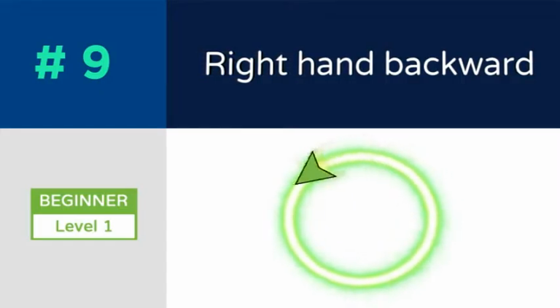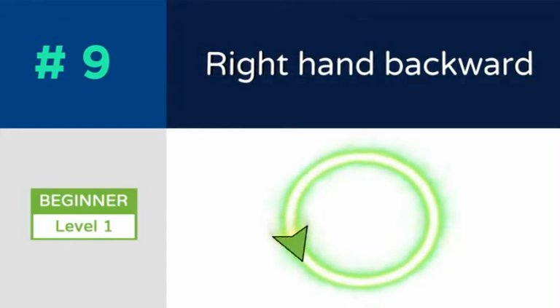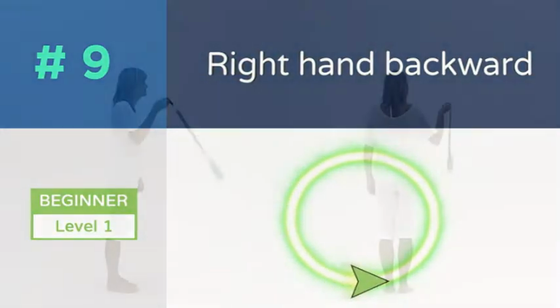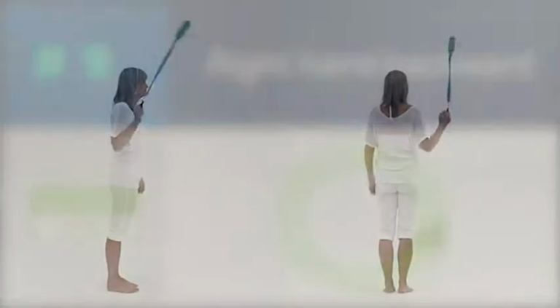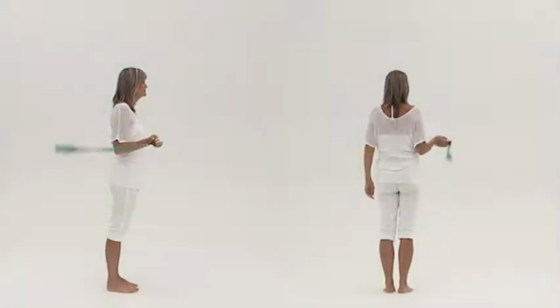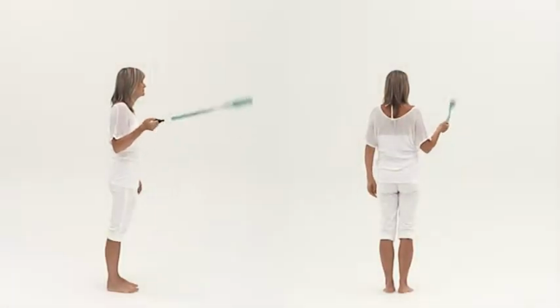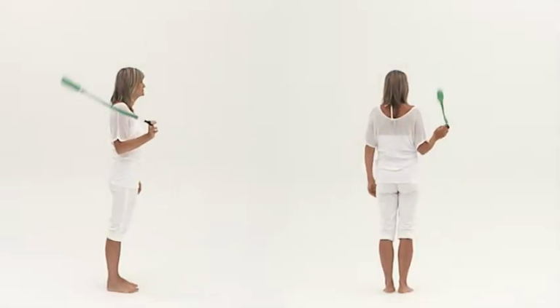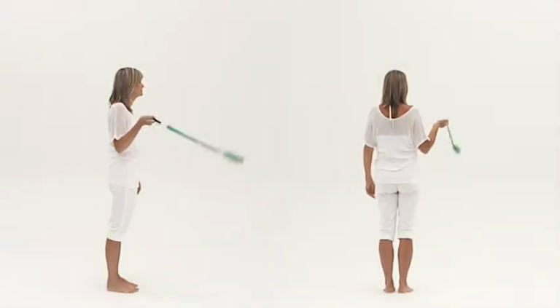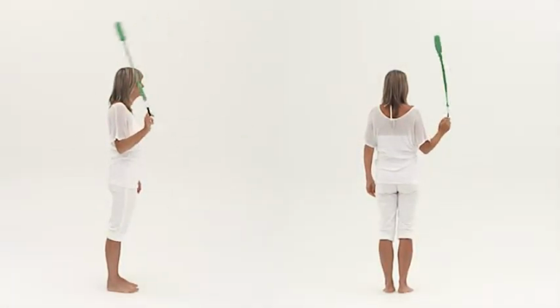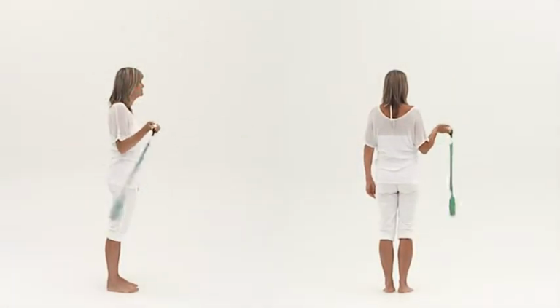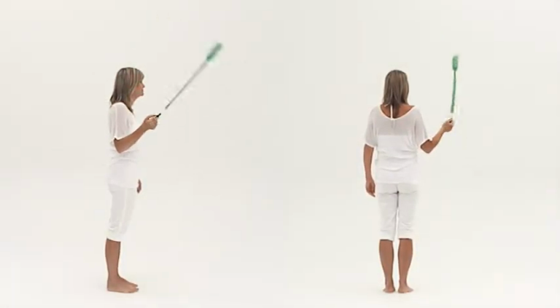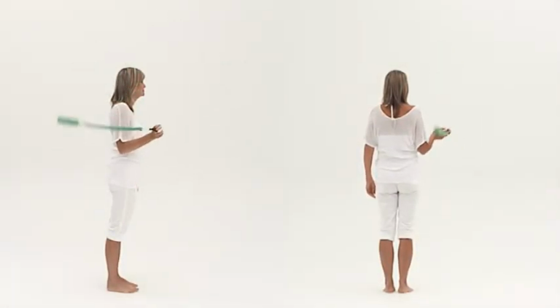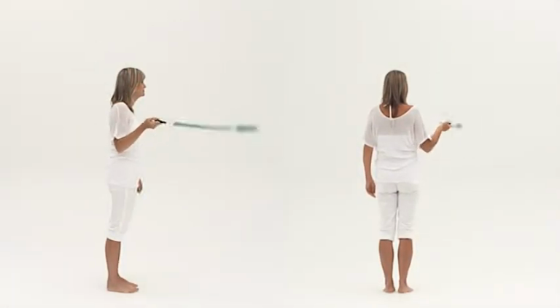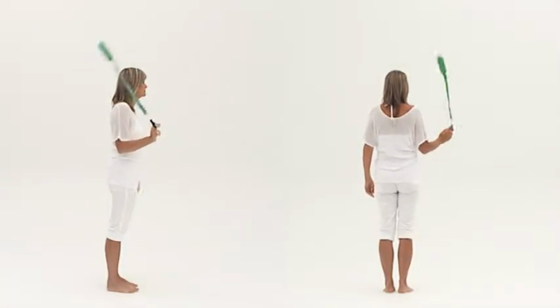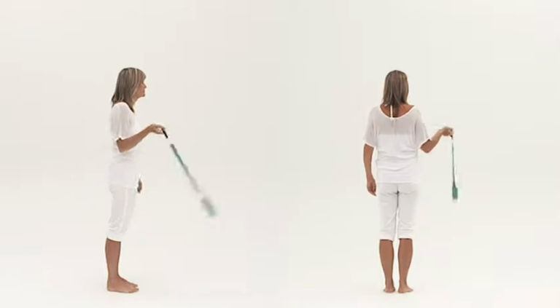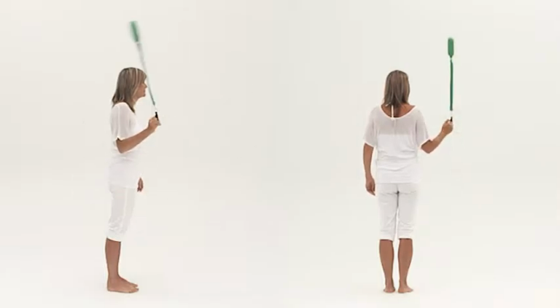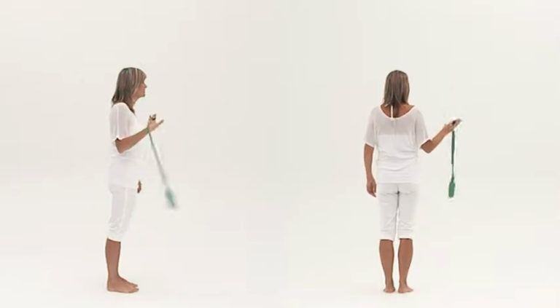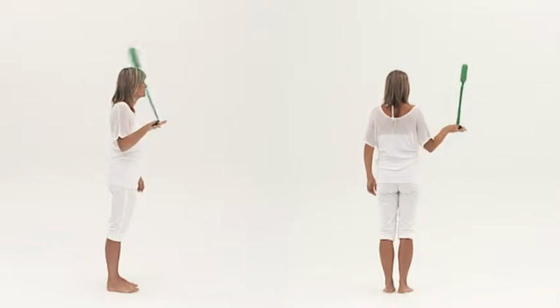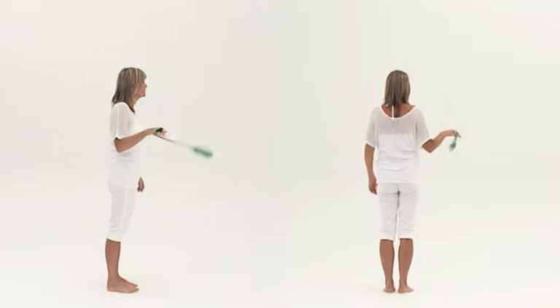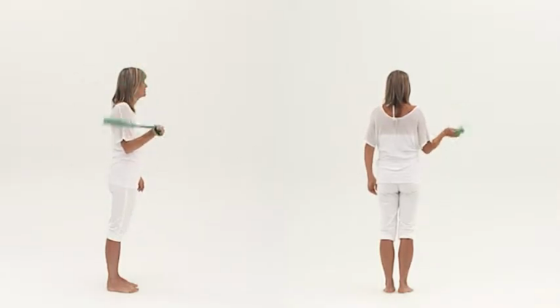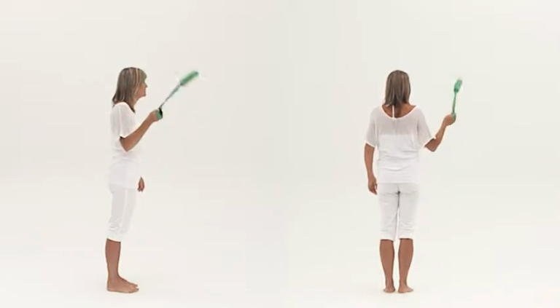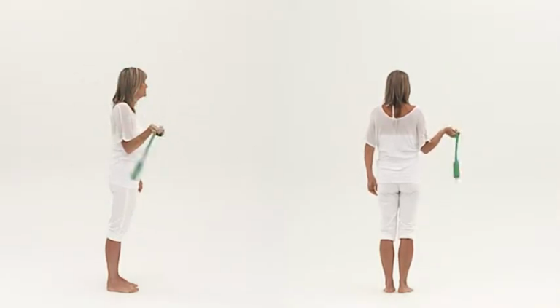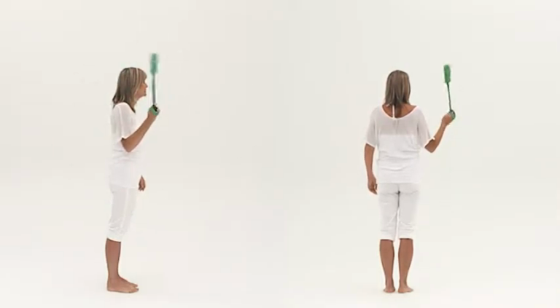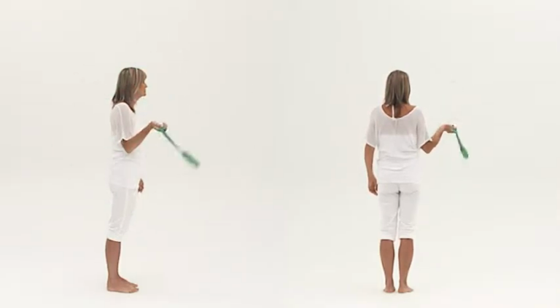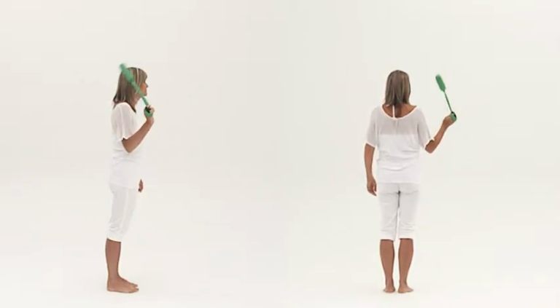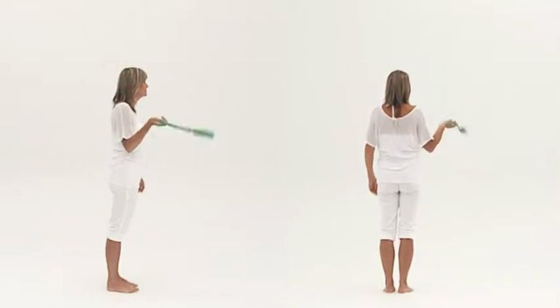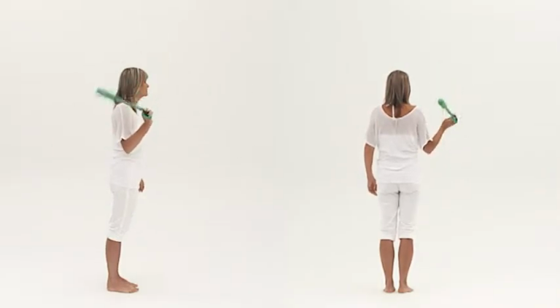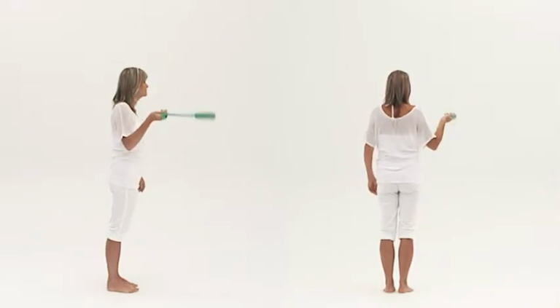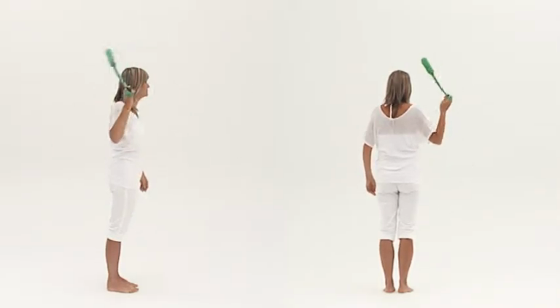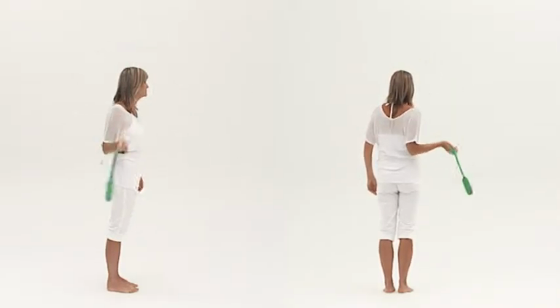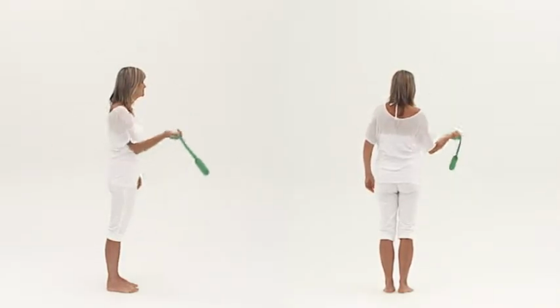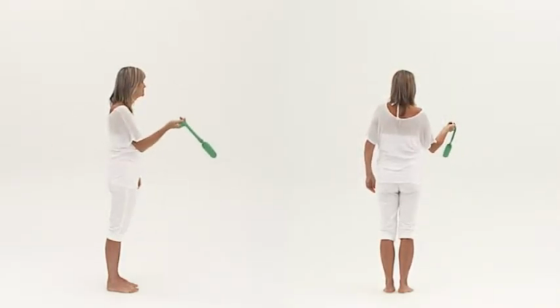Once you've learned the one-handed wraparound, you can try all the moves that call for a shorter rope. One example of this is the saw, challenge 28.